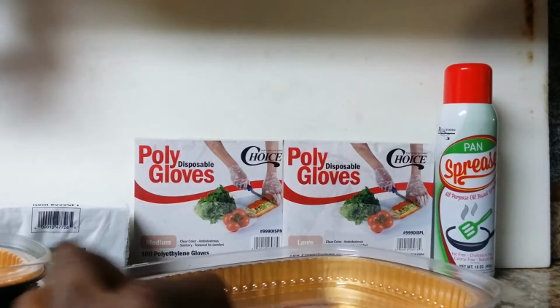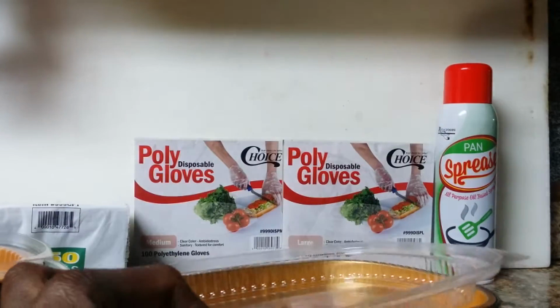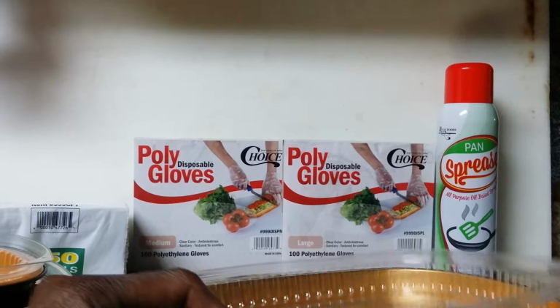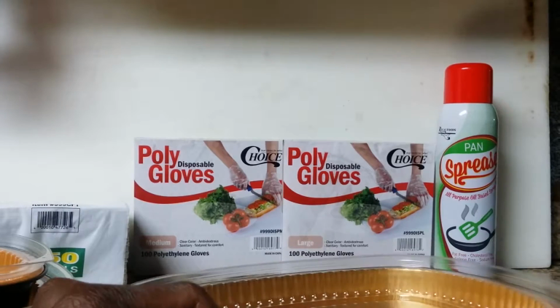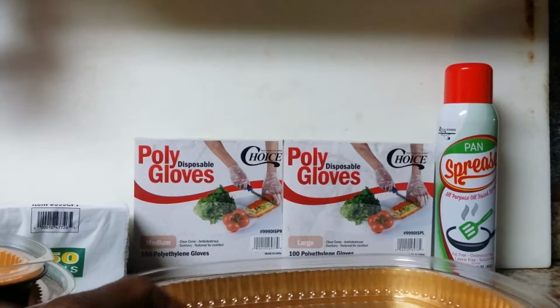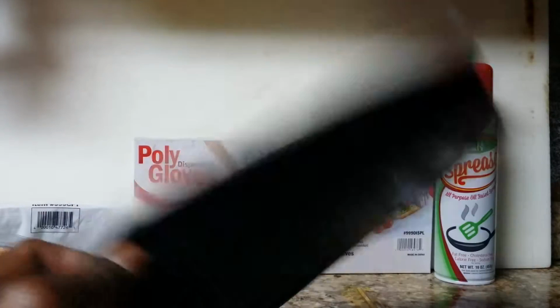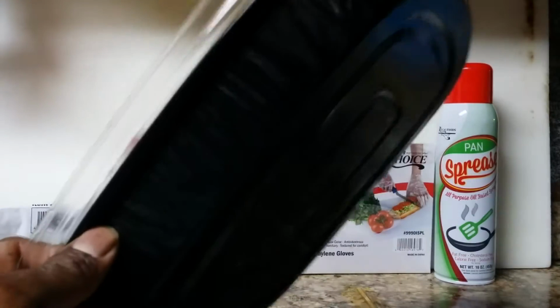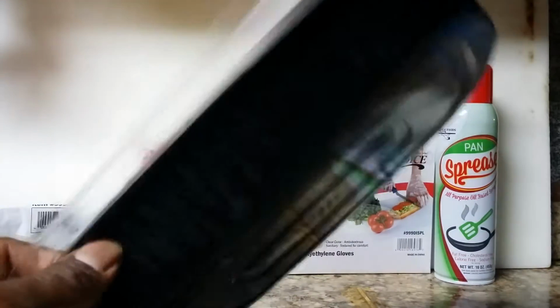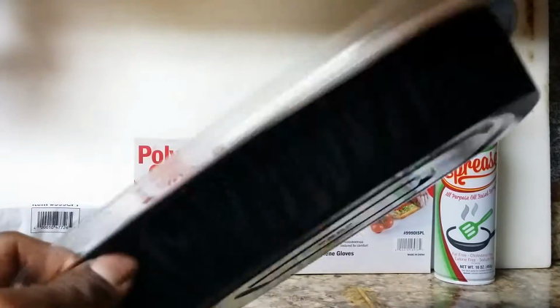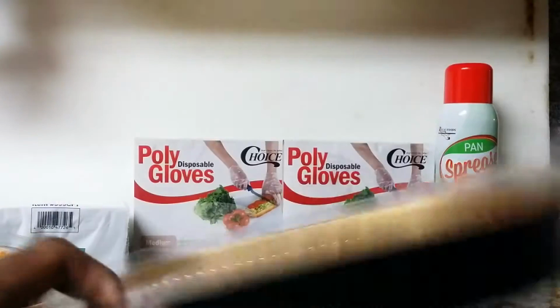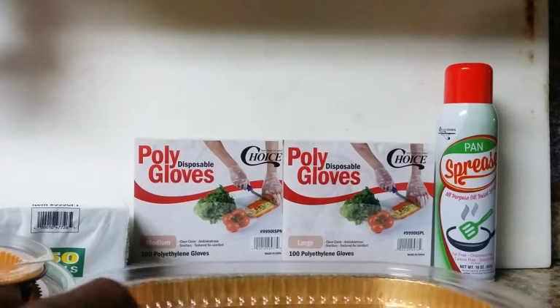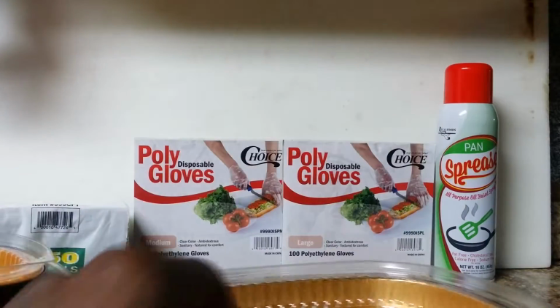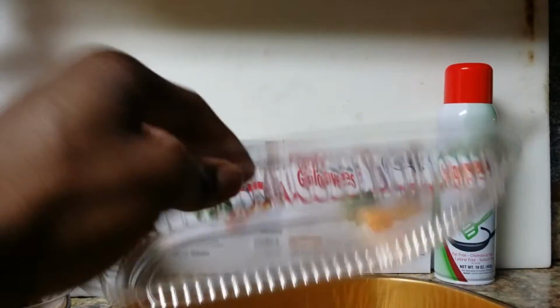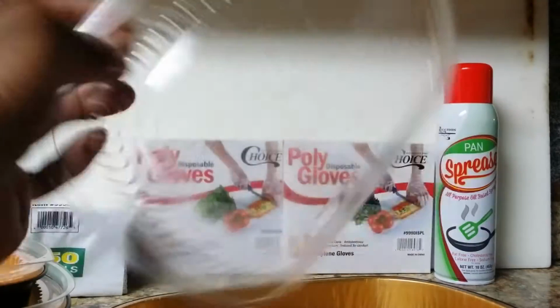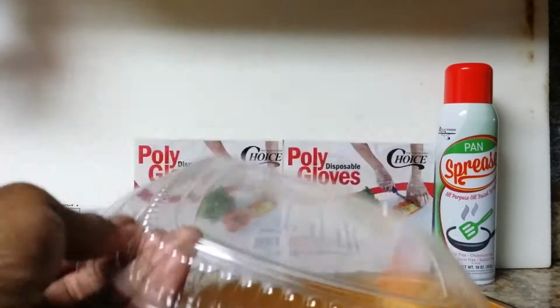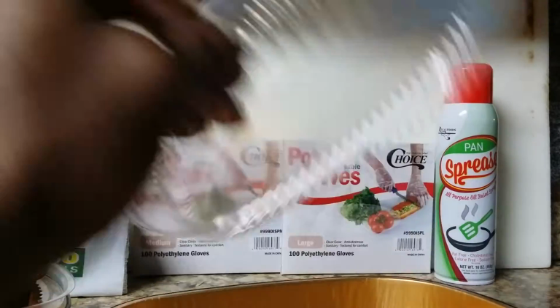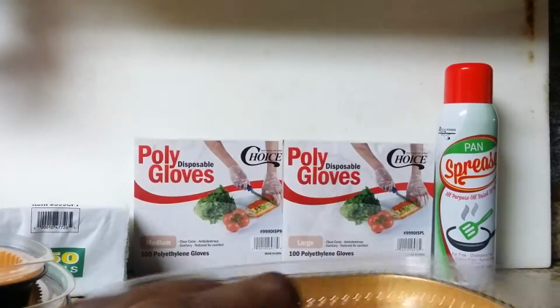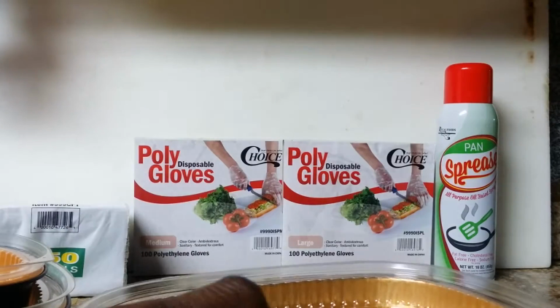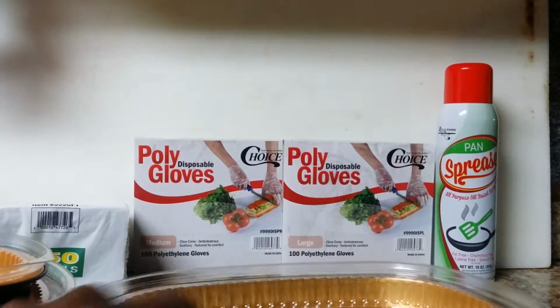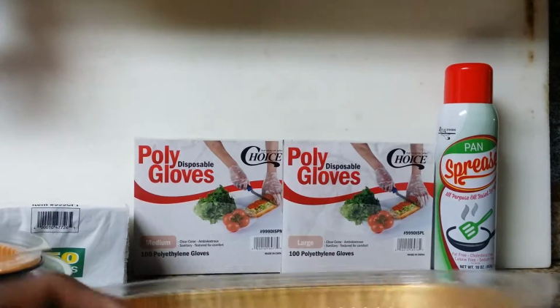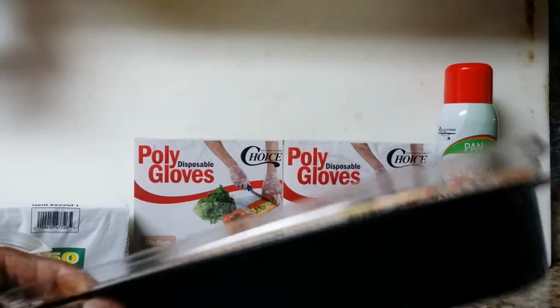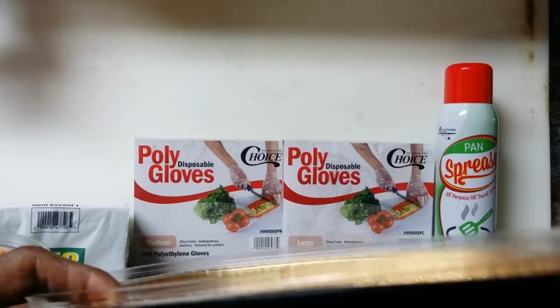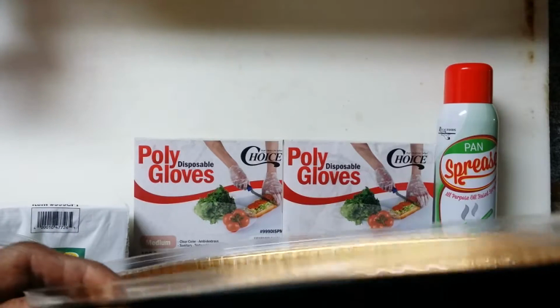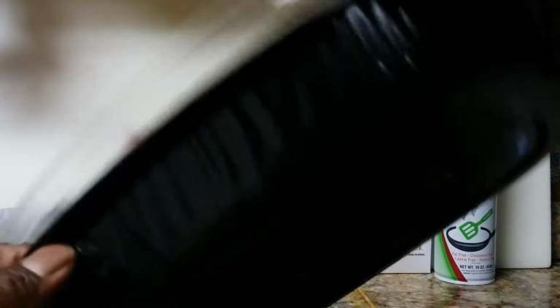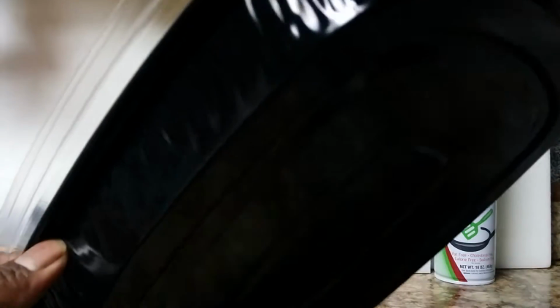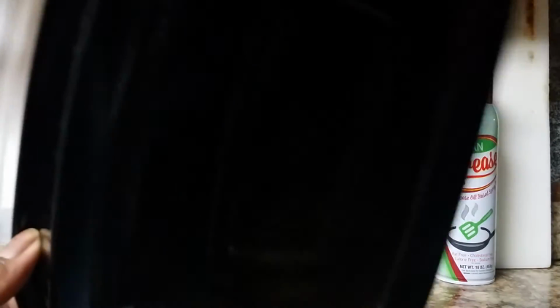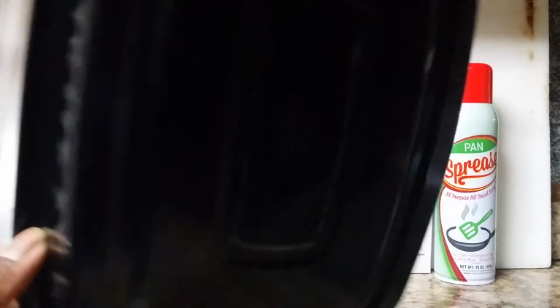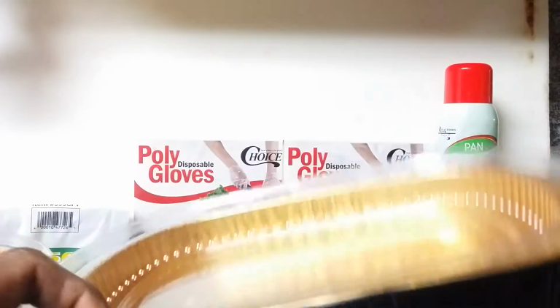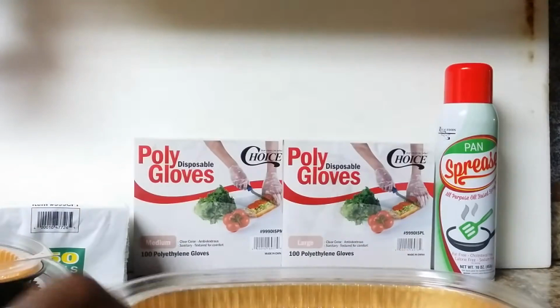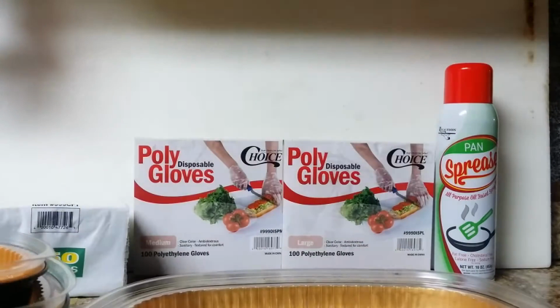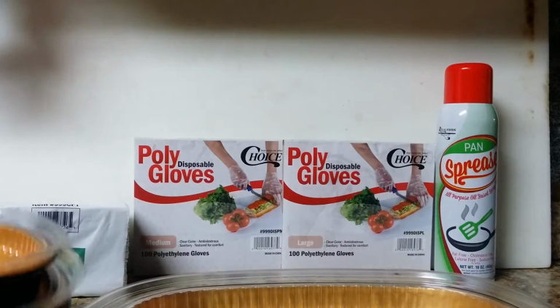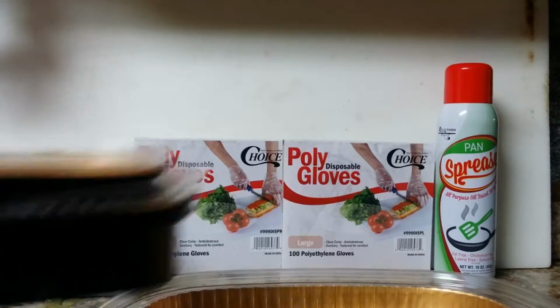They are very helpful — I use them. You can actually even bake in these containers, then use the lid later after it cools down a bit. I really hope this review was very helpful to you. I use it for a lot of things, mostly these size.